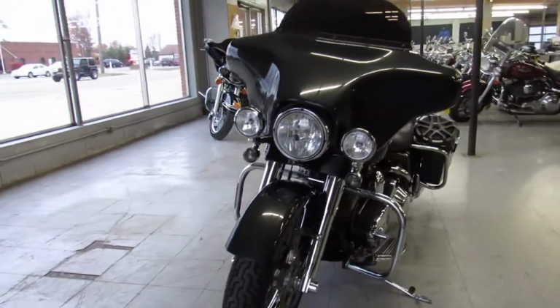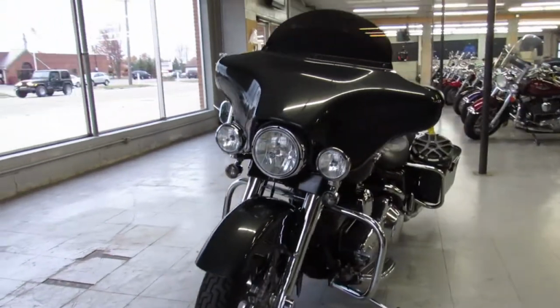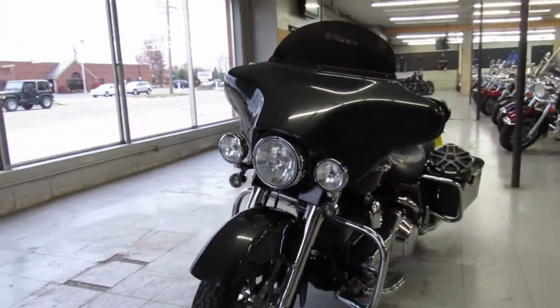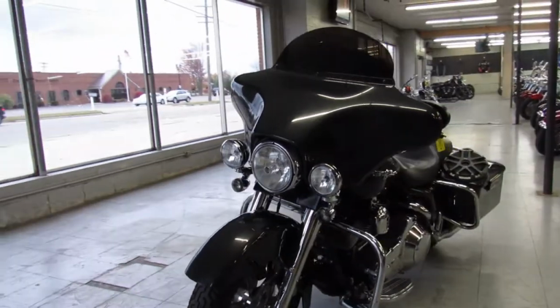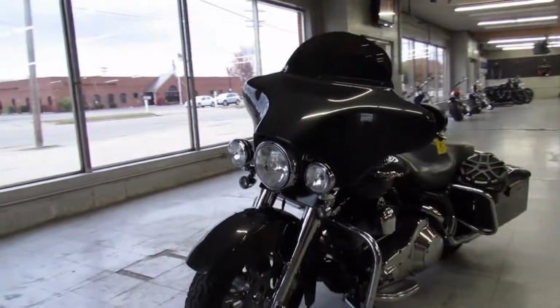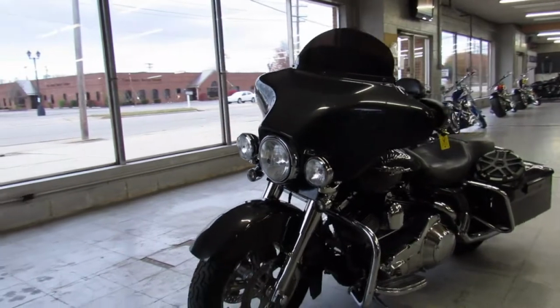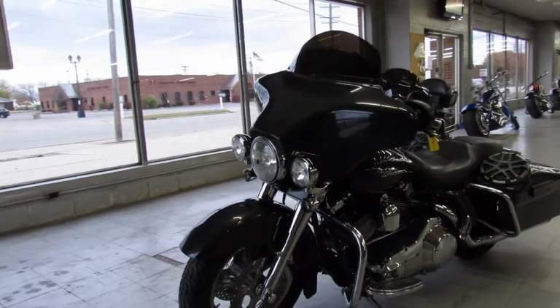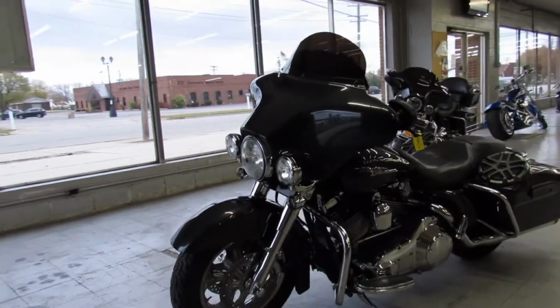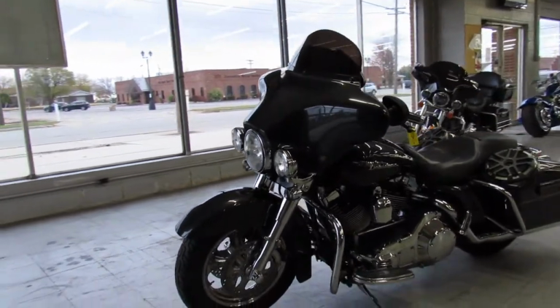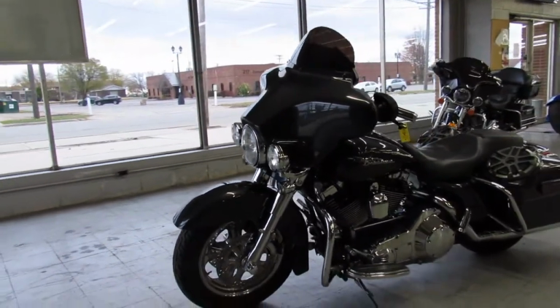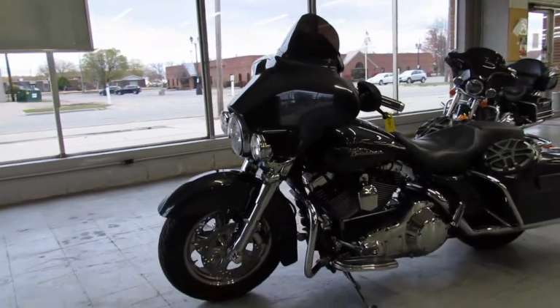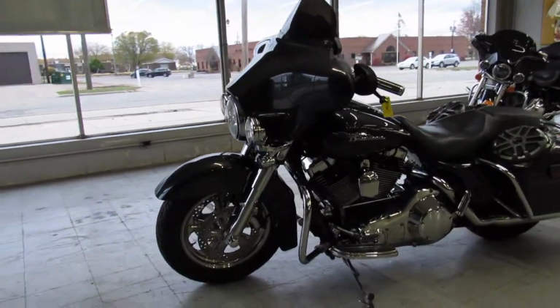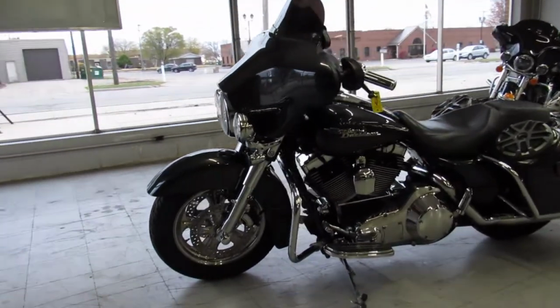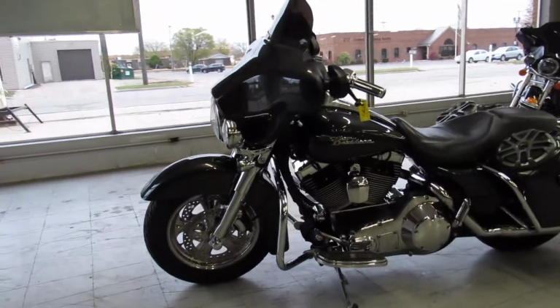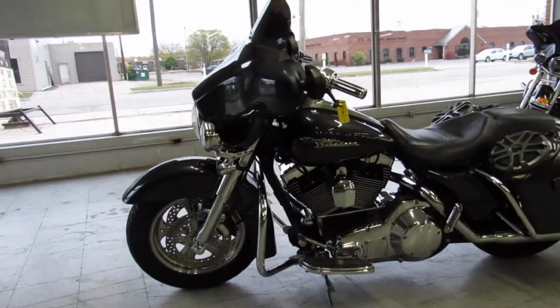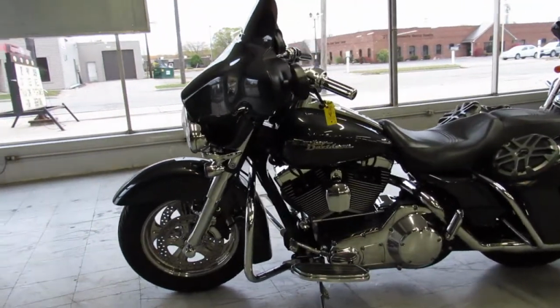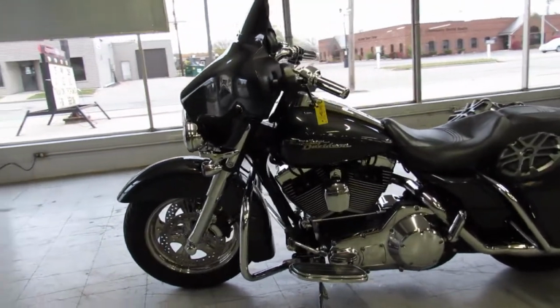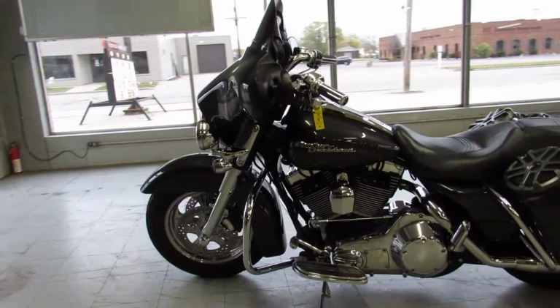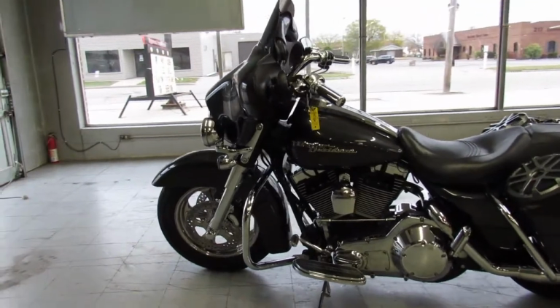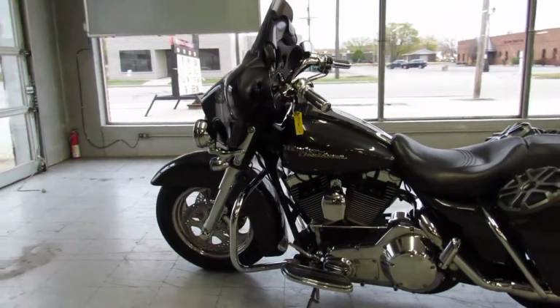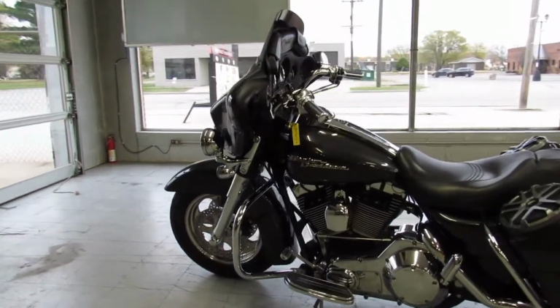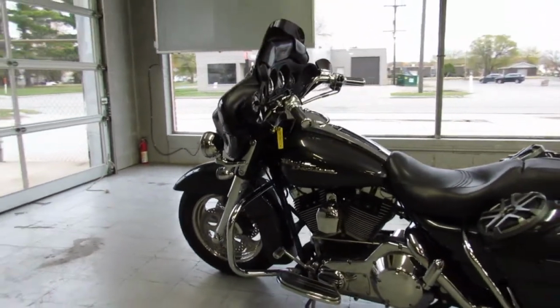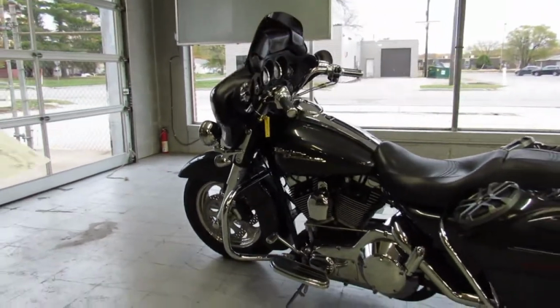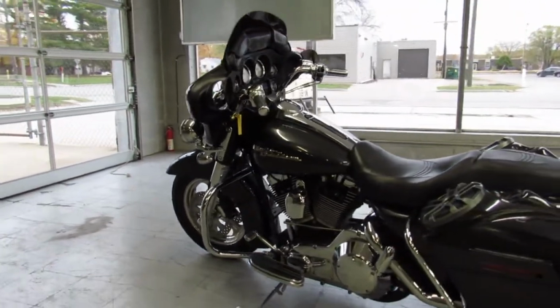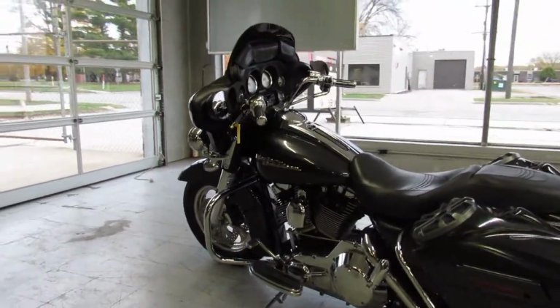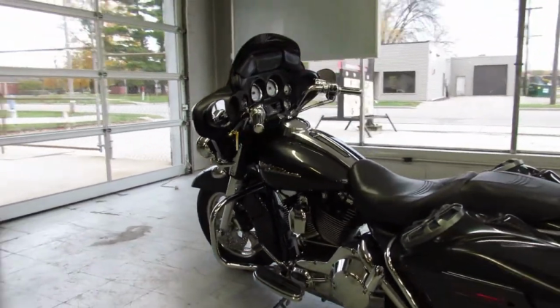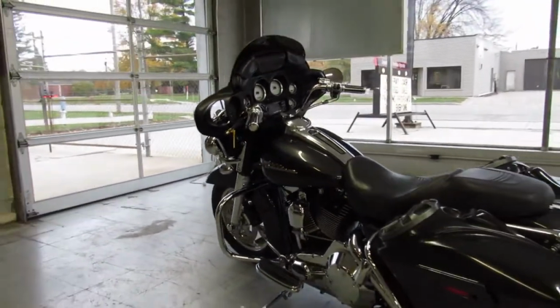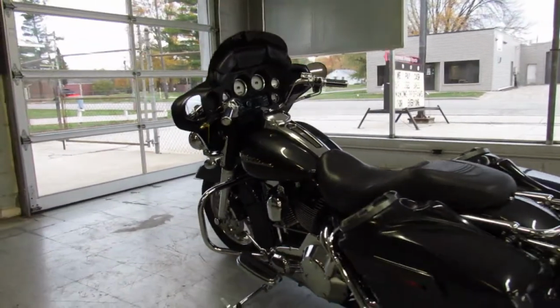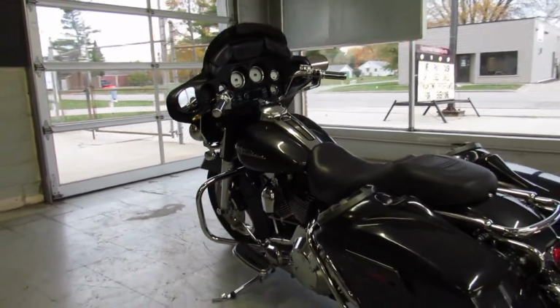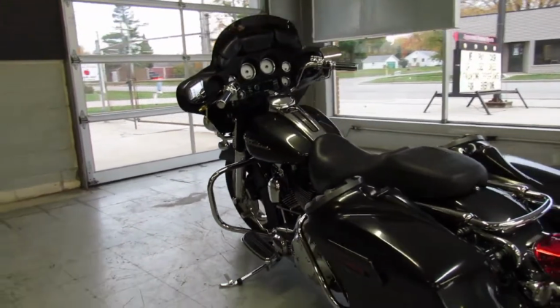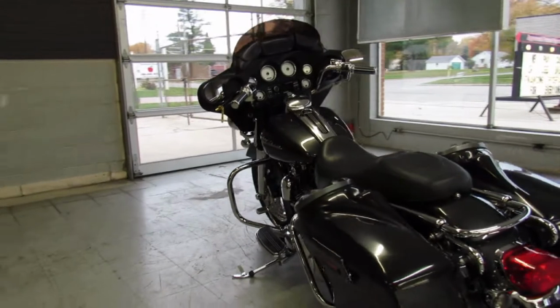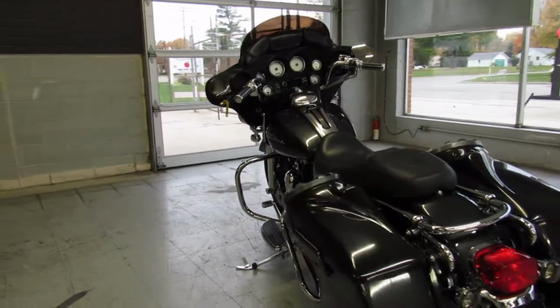Give us a call at 888-RIDE-990, or check out ApprovalPowersports.com to check out this and 600 other used motorcycles. Thanks for taking a look at our bike.